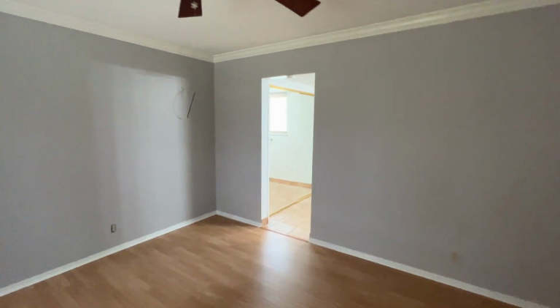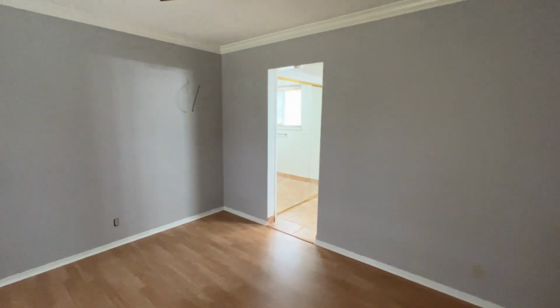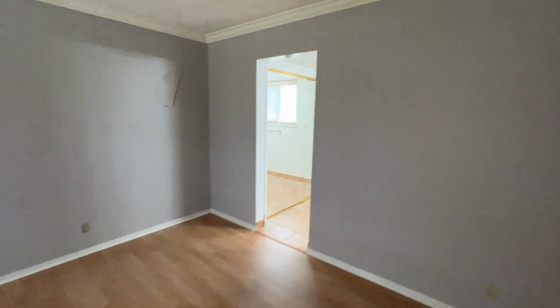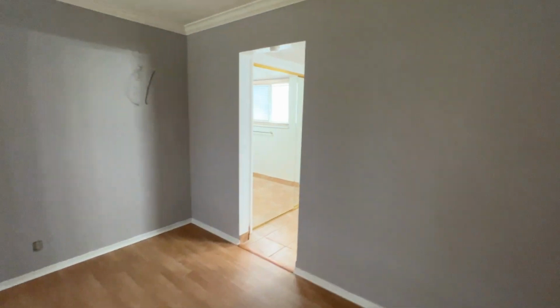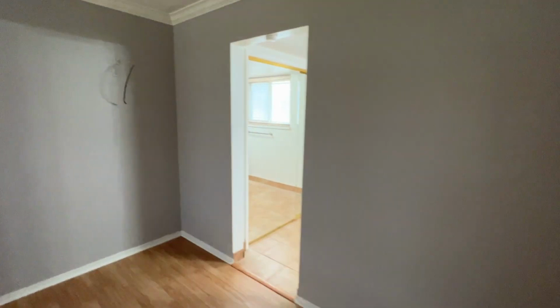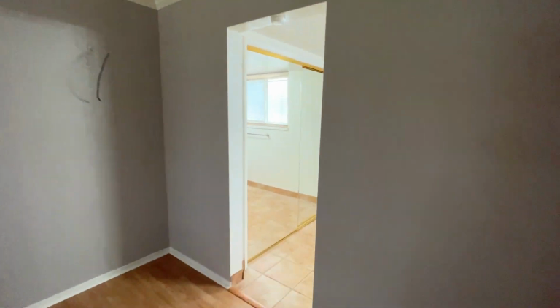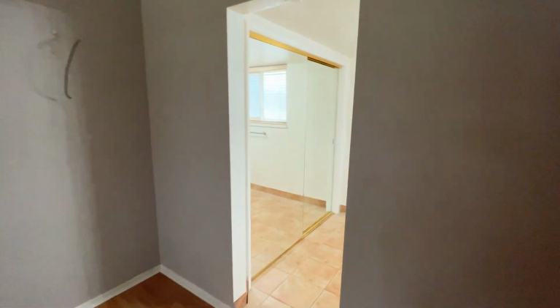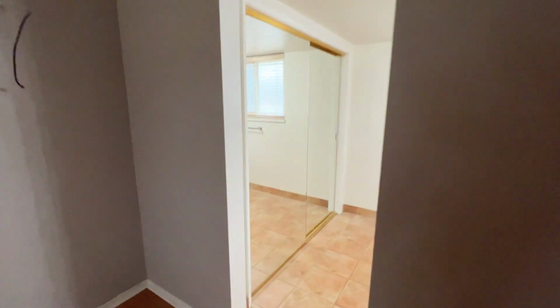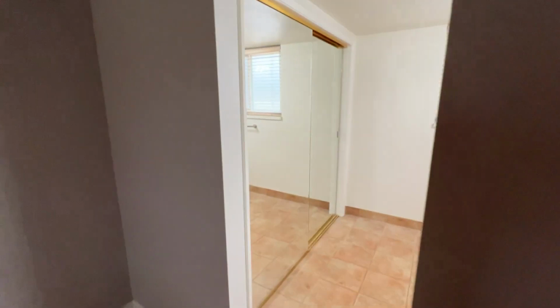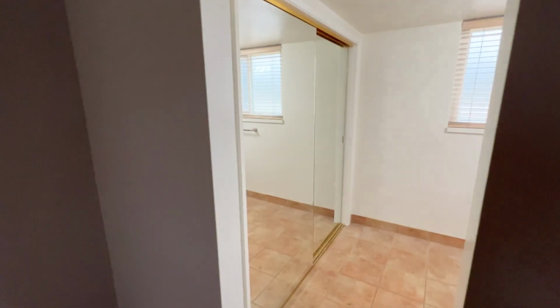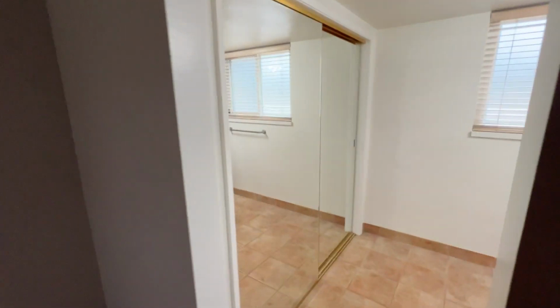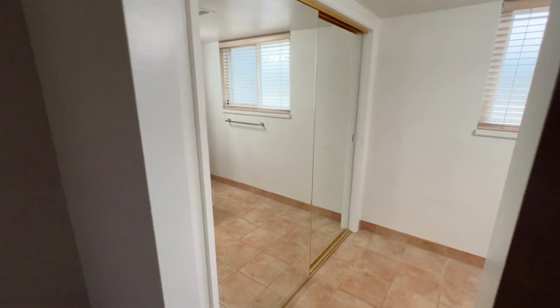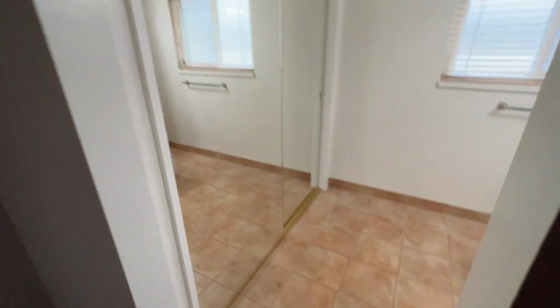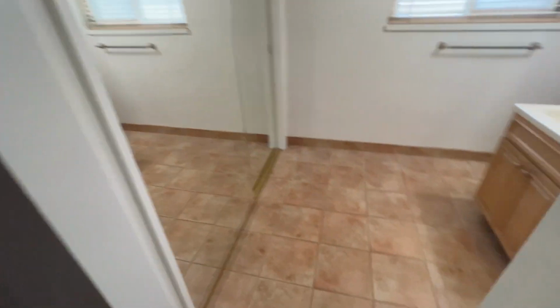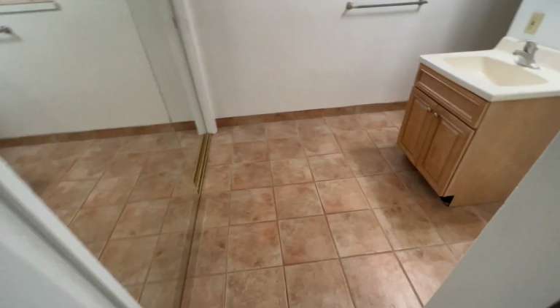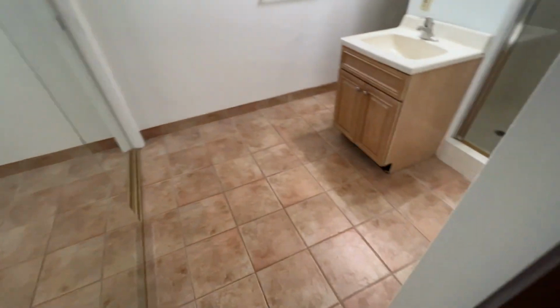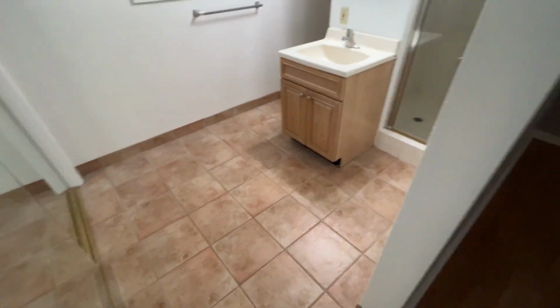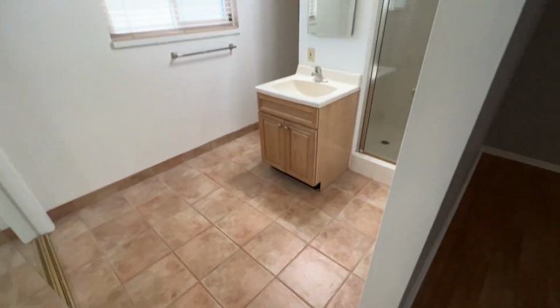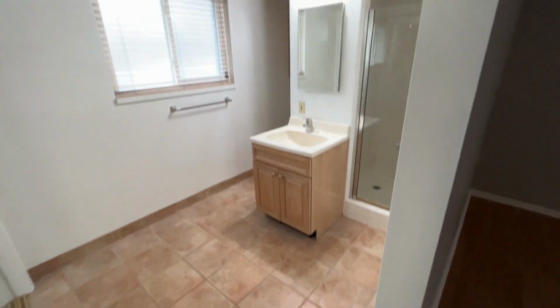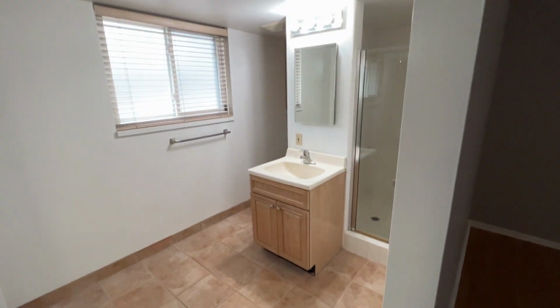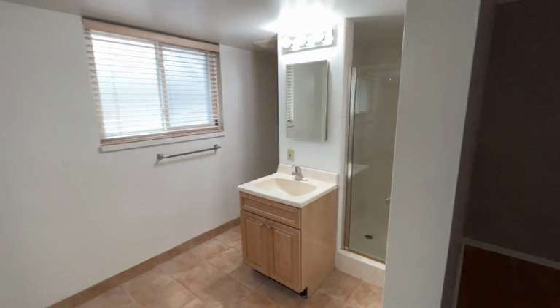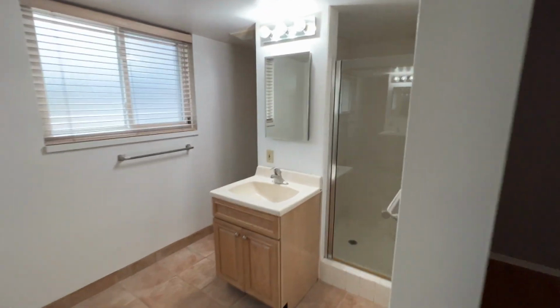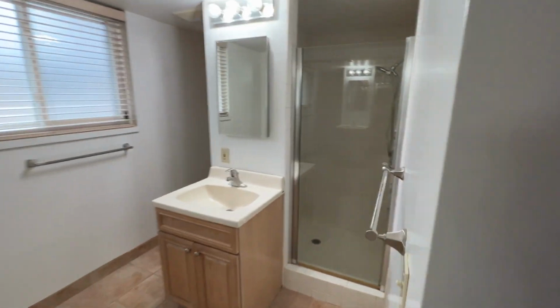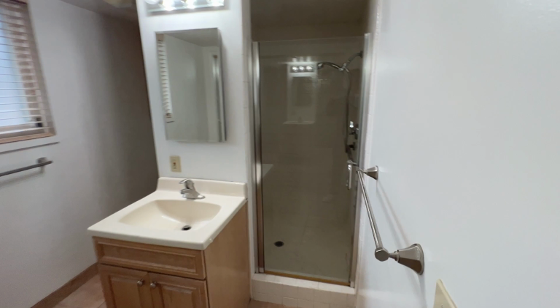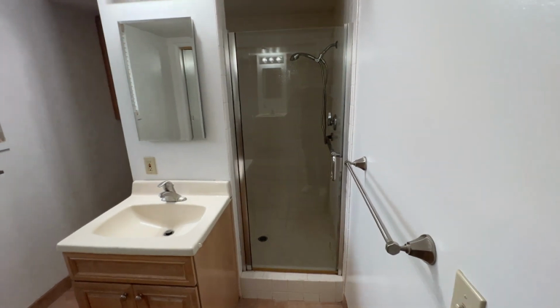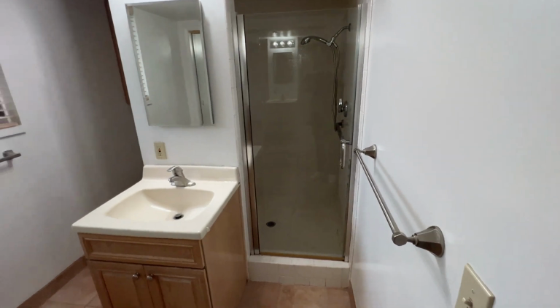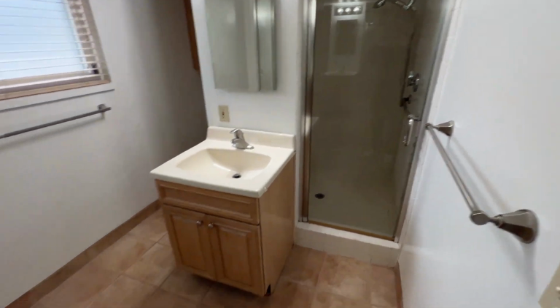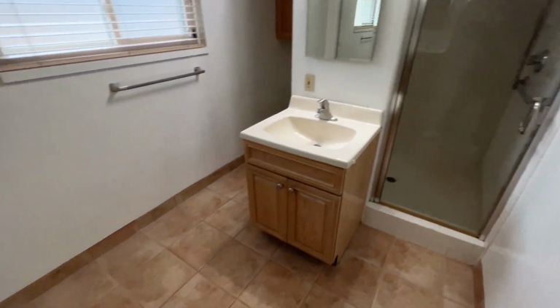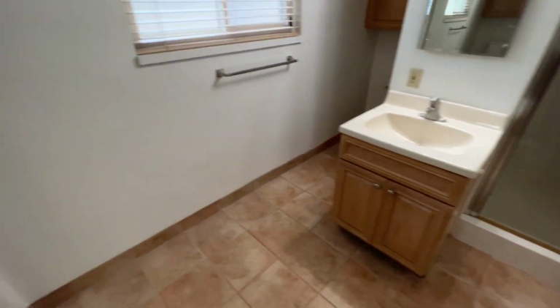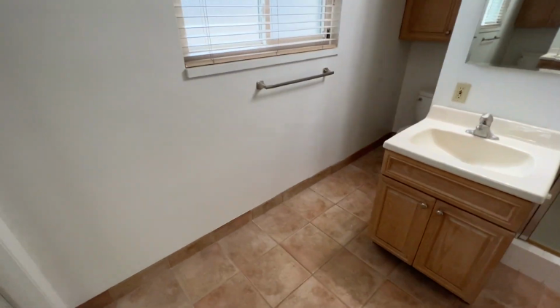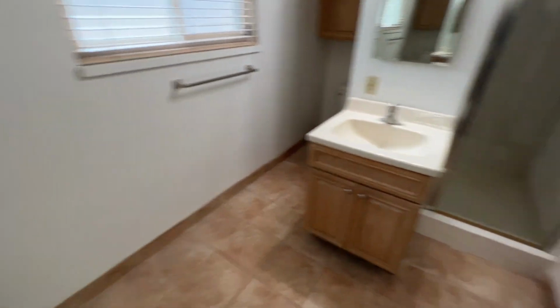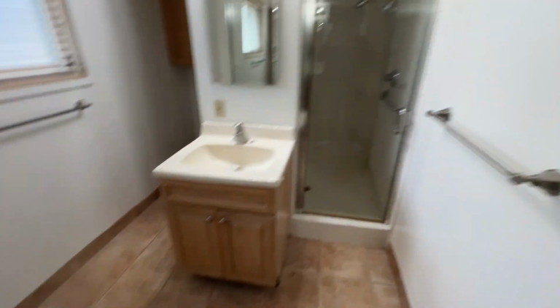And here is the master bathroom. It has the mirror closets in there and the shower.